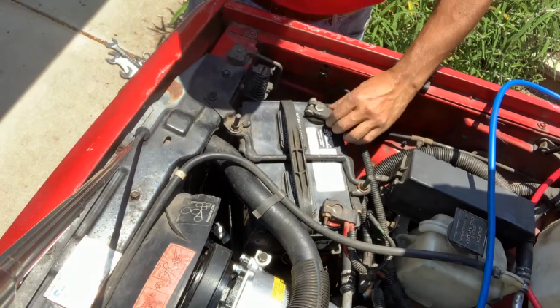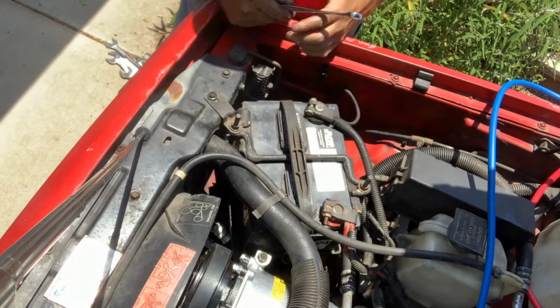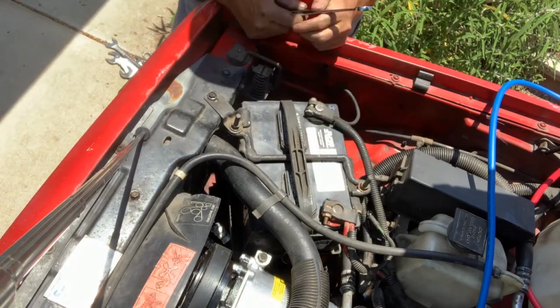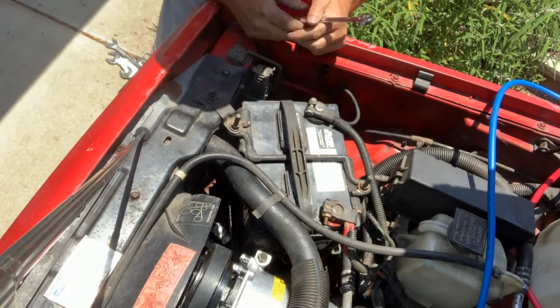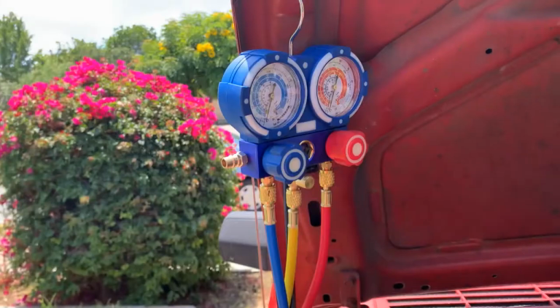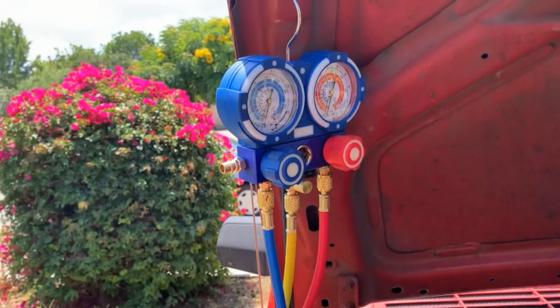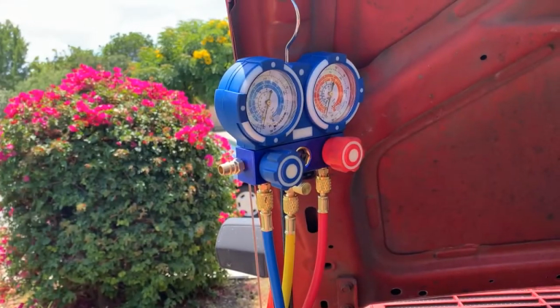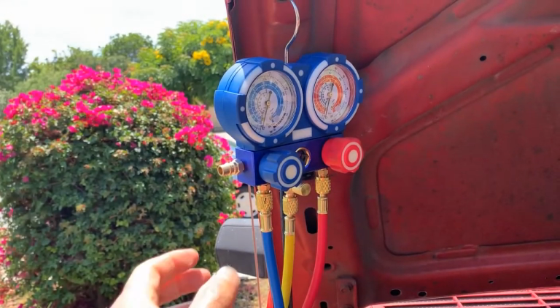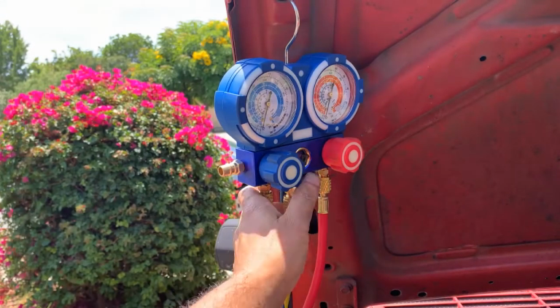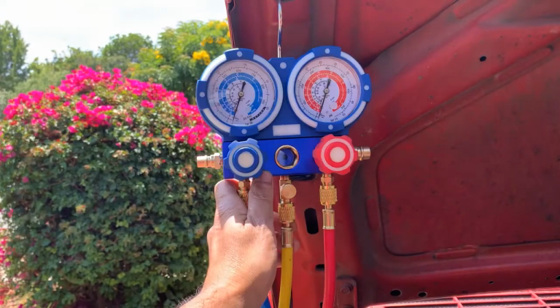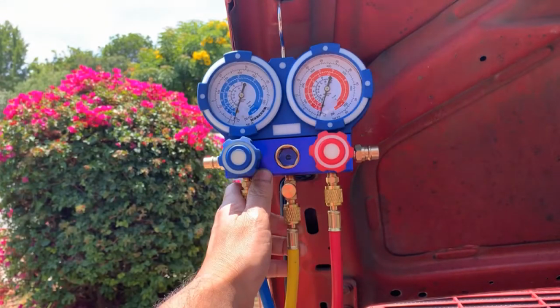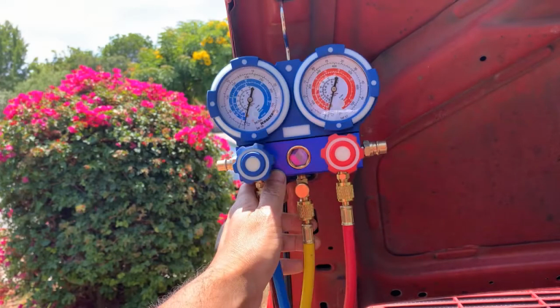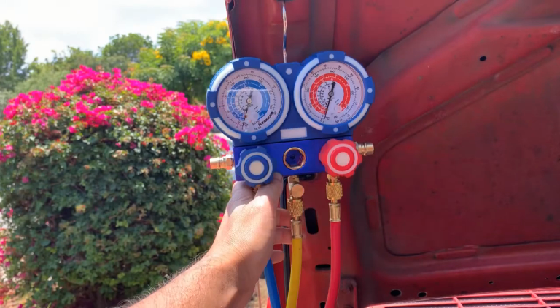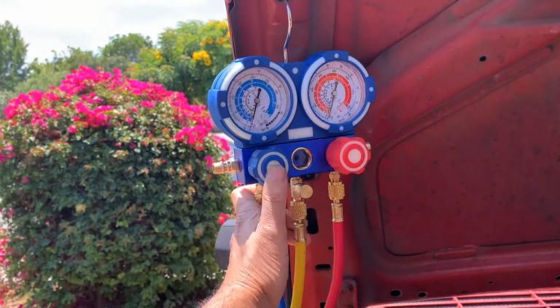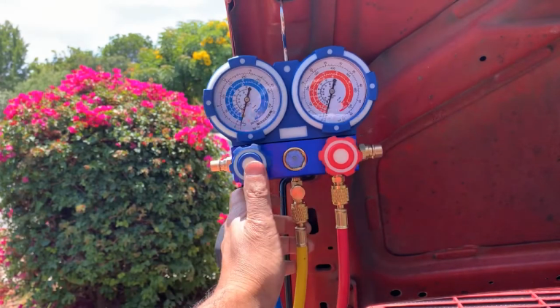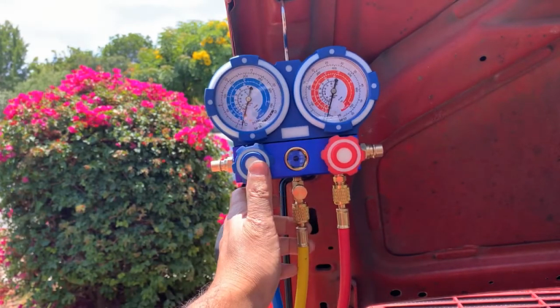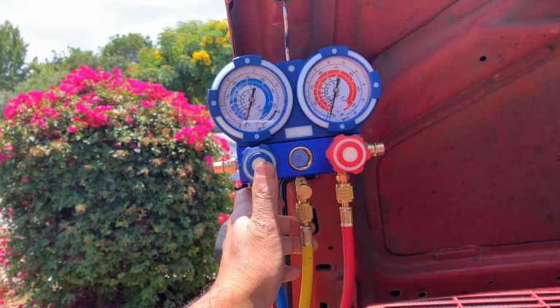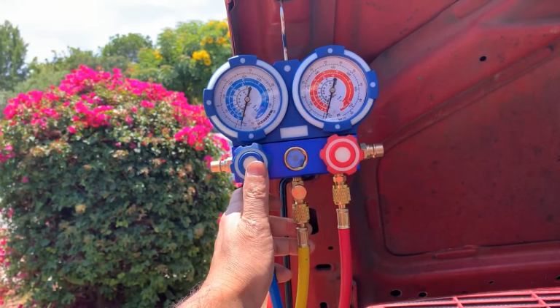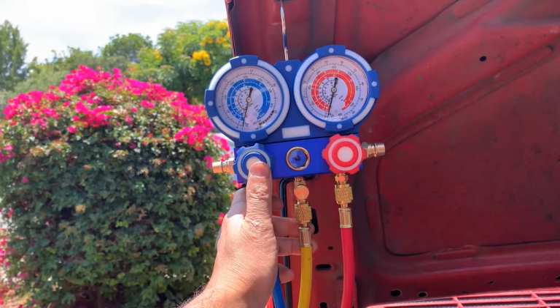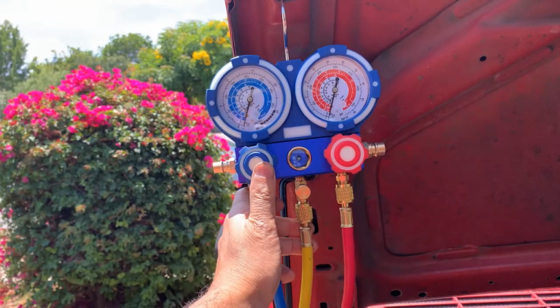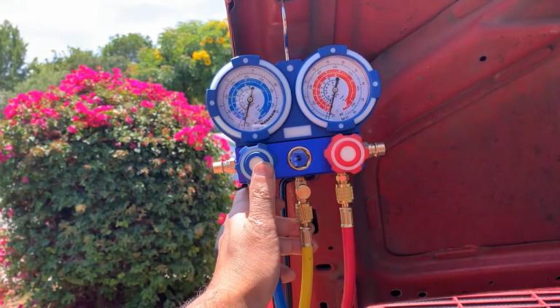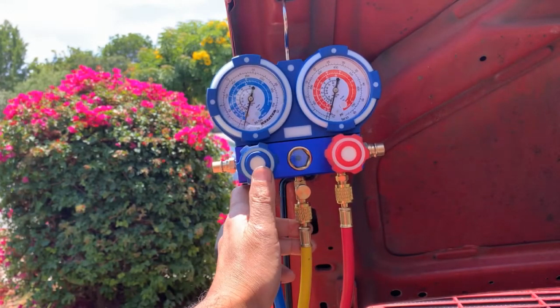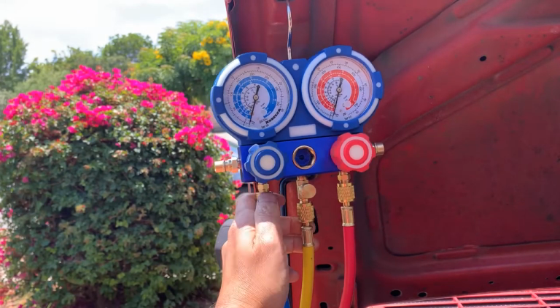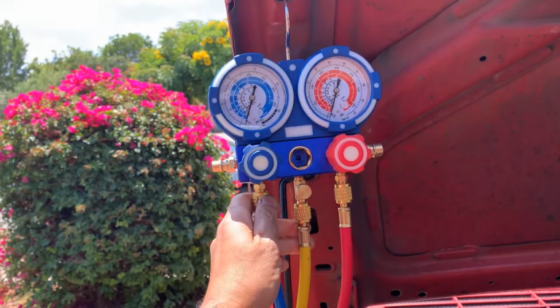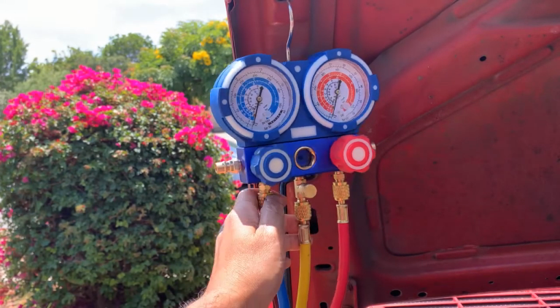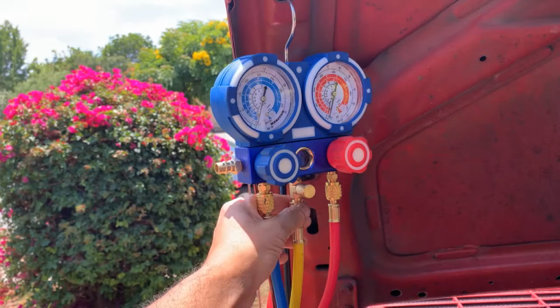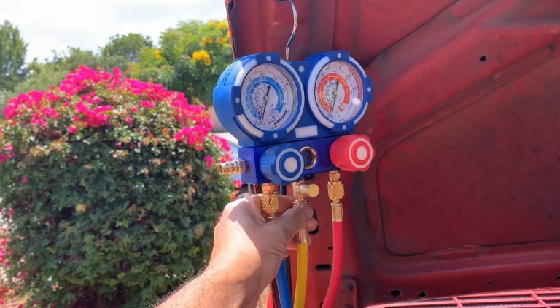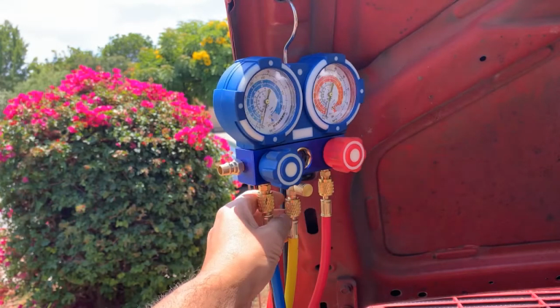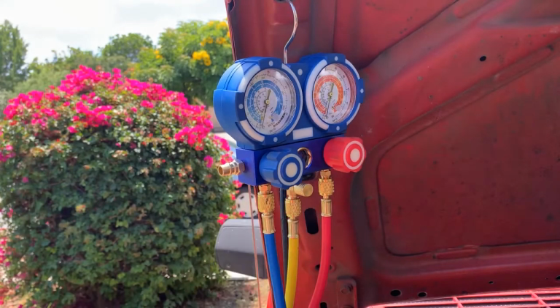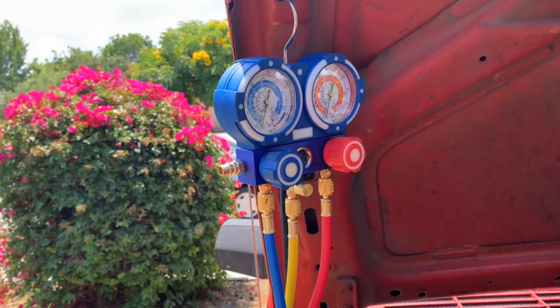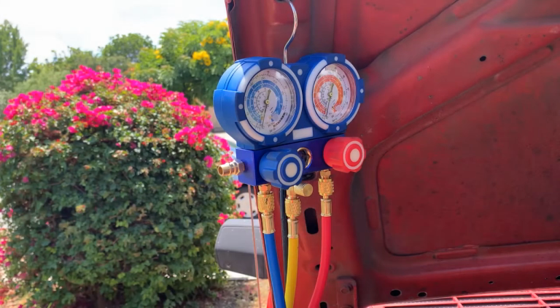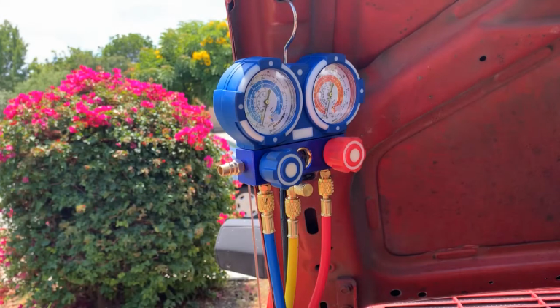All set. I stopped the pump and the valves are closed and the vacuum is holding, so there's no leak. I'm going to disconnect the pump.